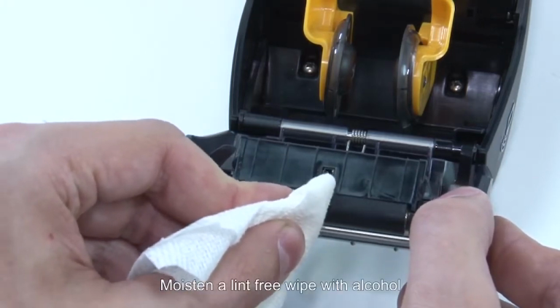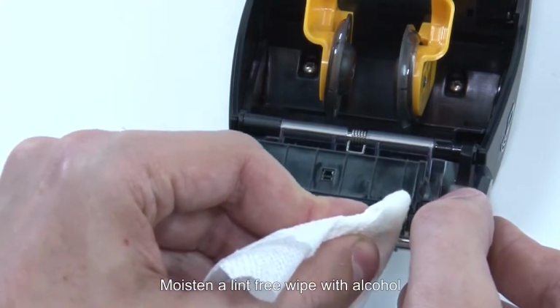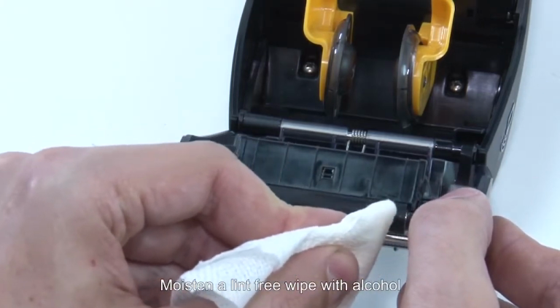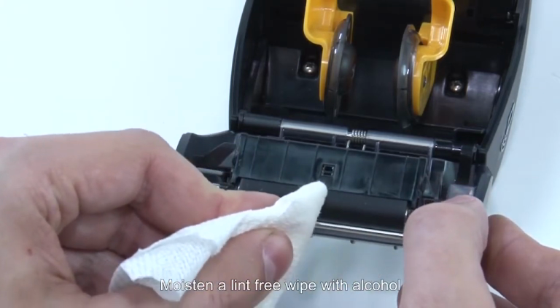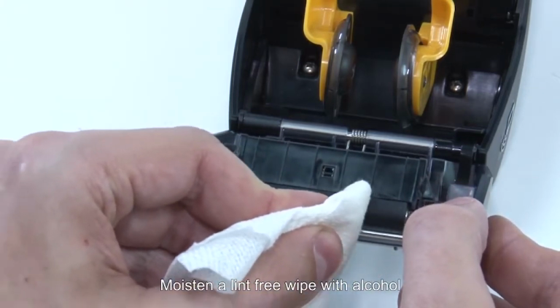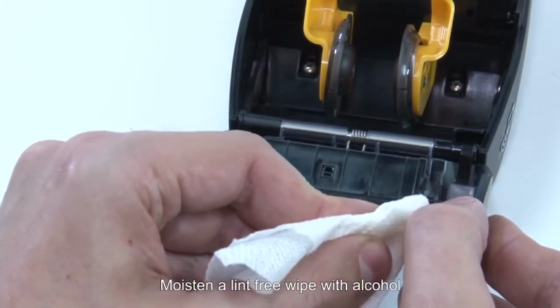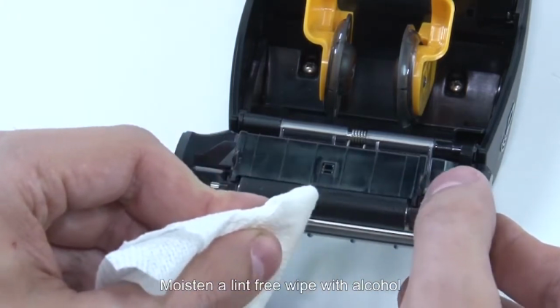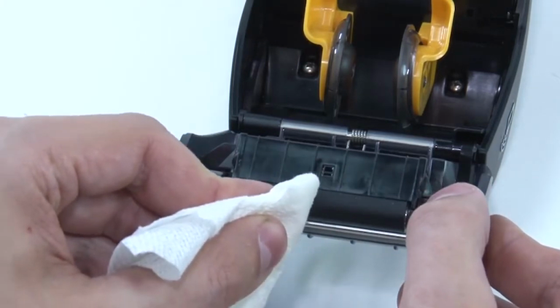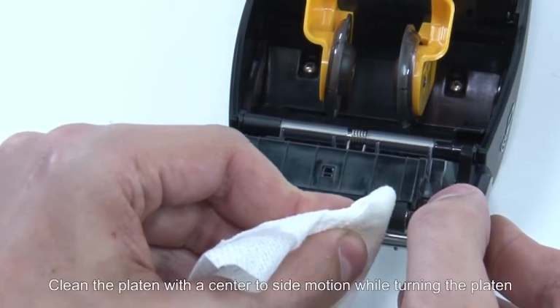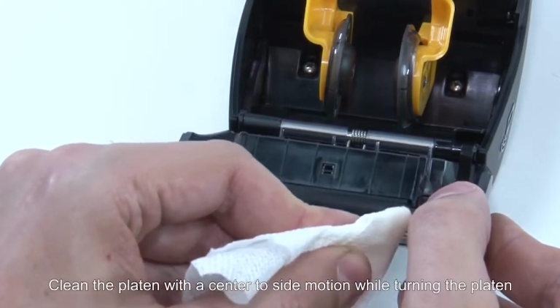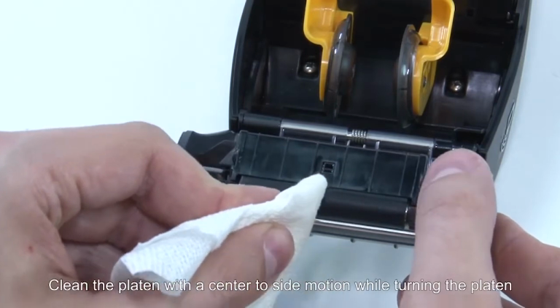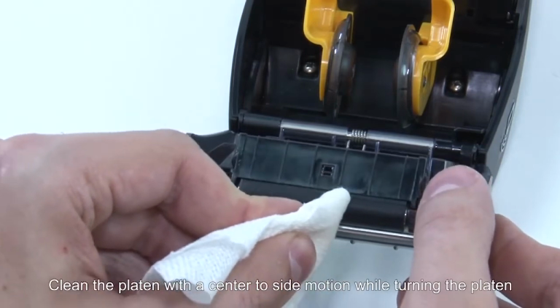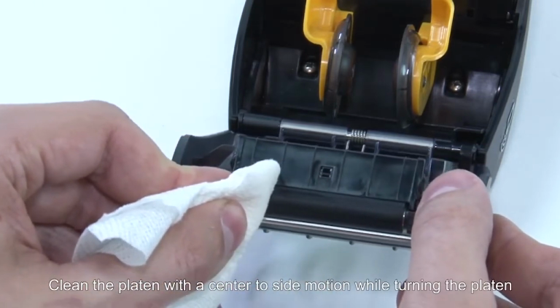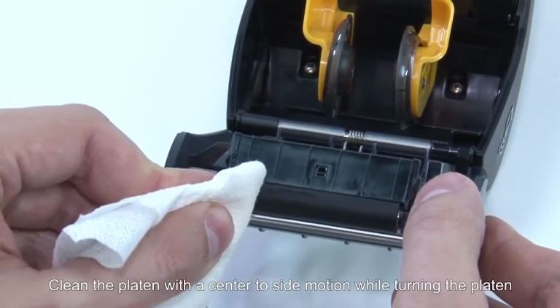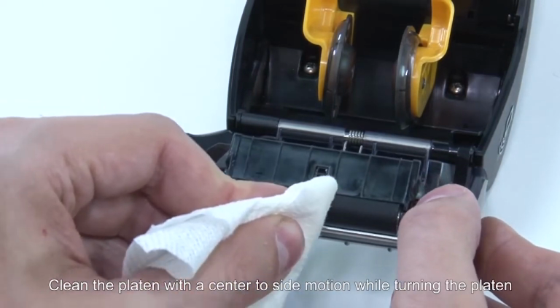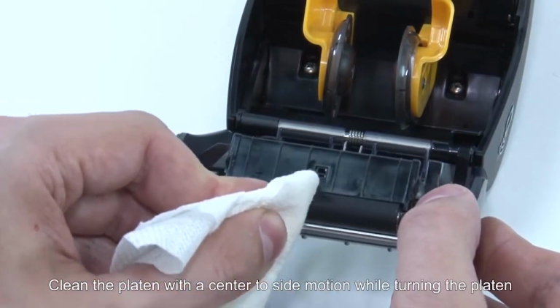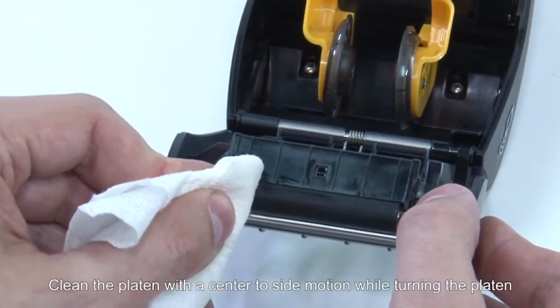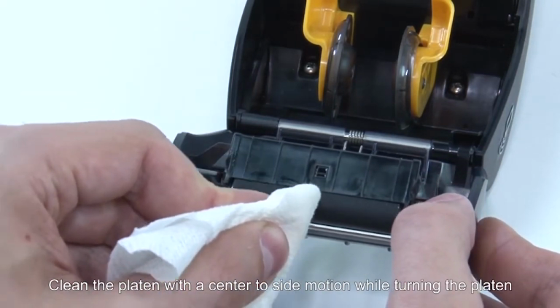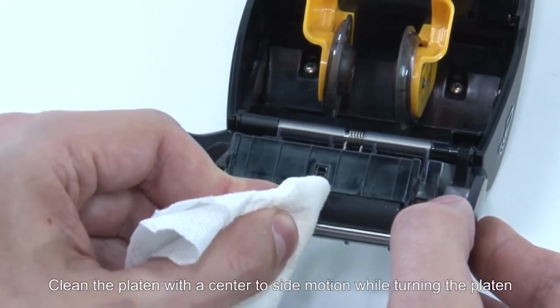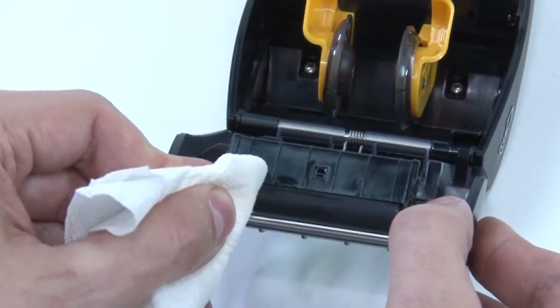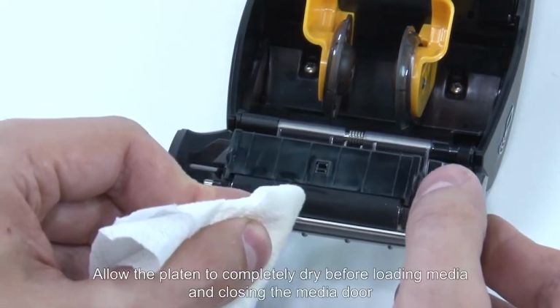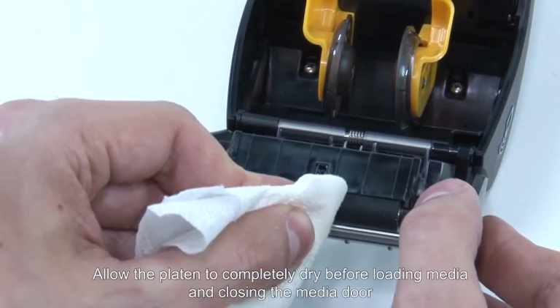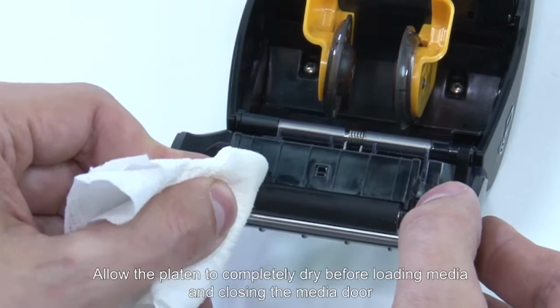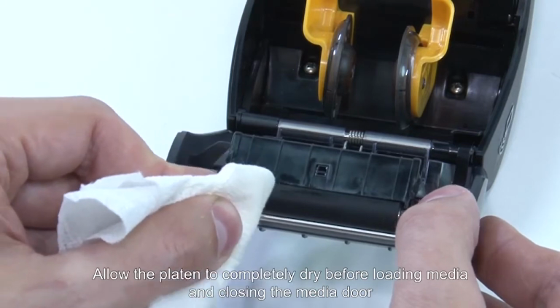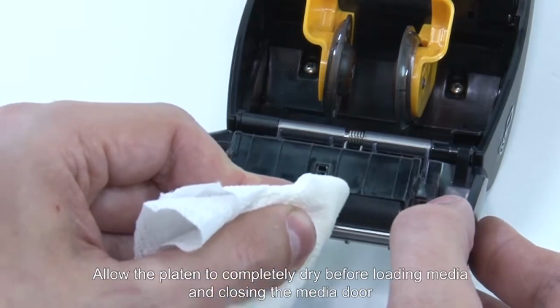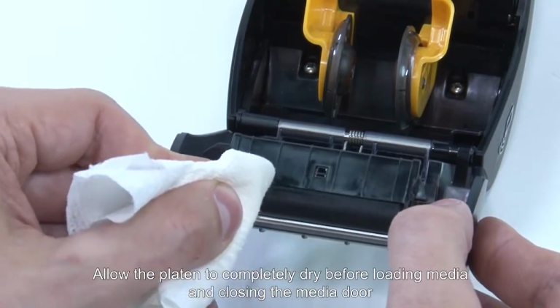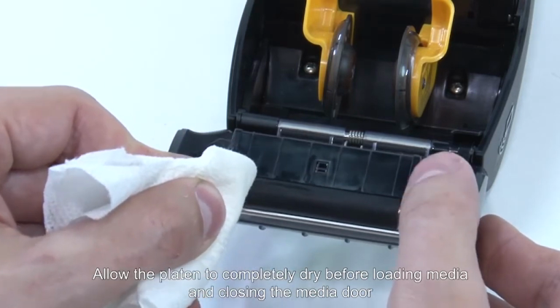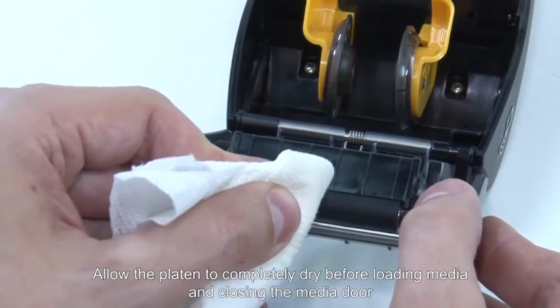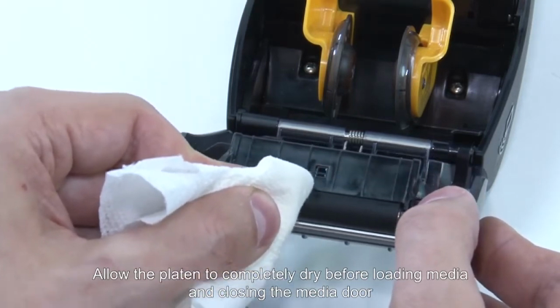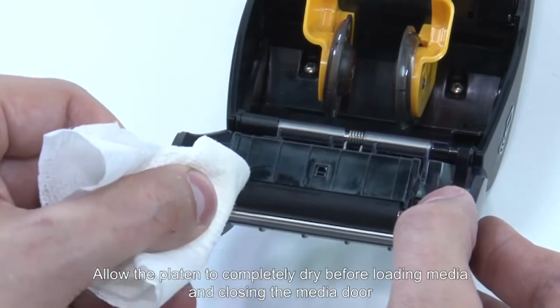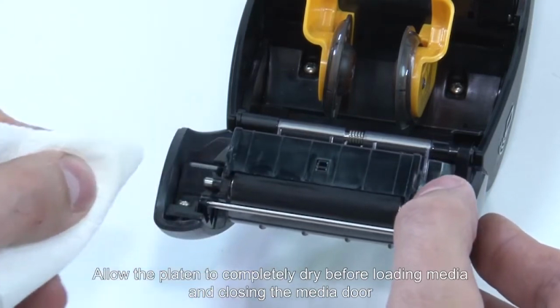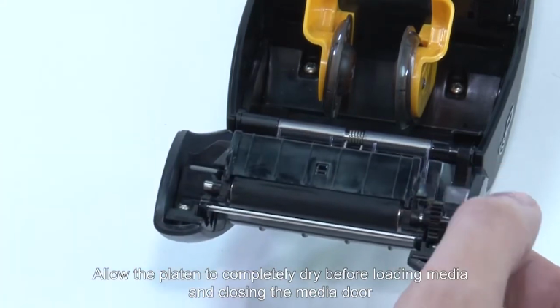Moisten a lint-free wipe with alcohol. Clean the platen with a center to side motion while turning the platen. Allow the platen to completely dry before loading media and closing the media door.